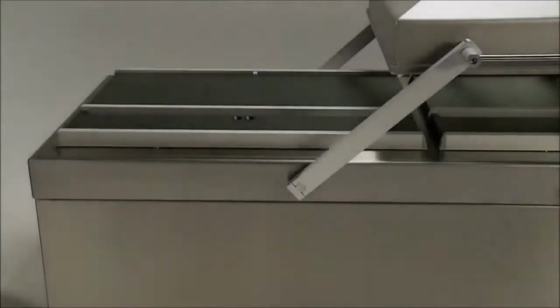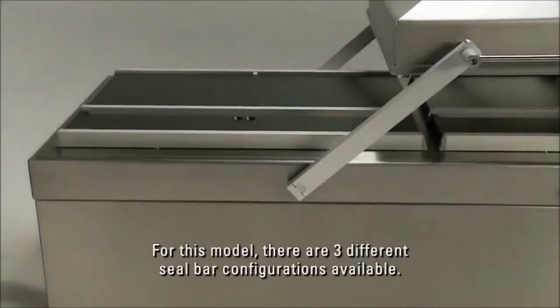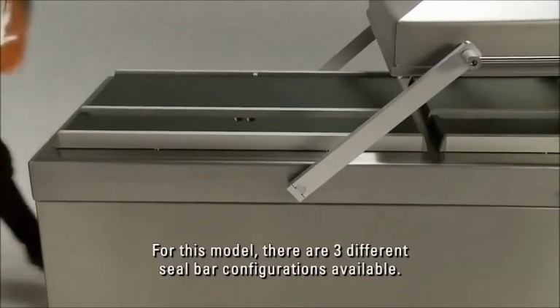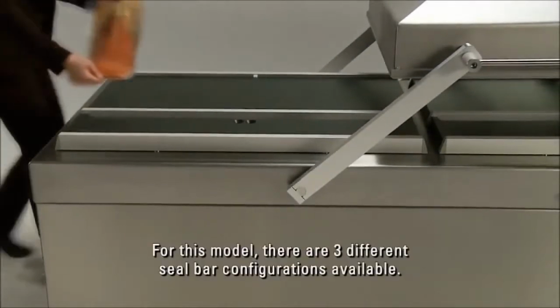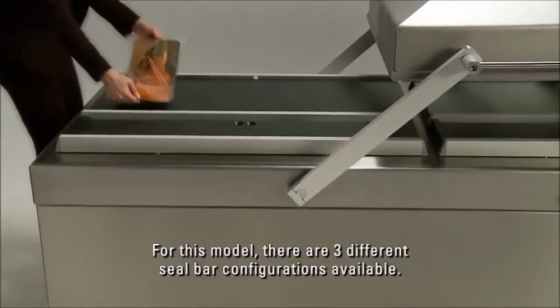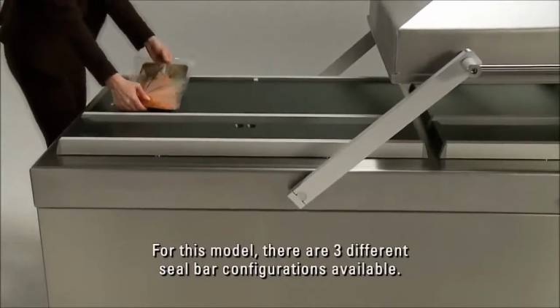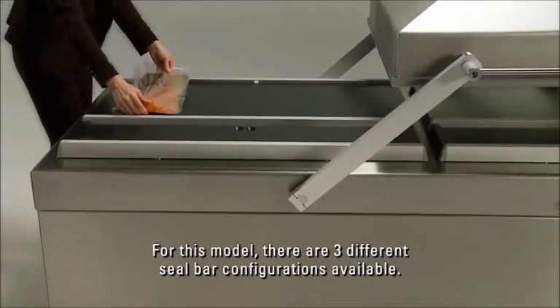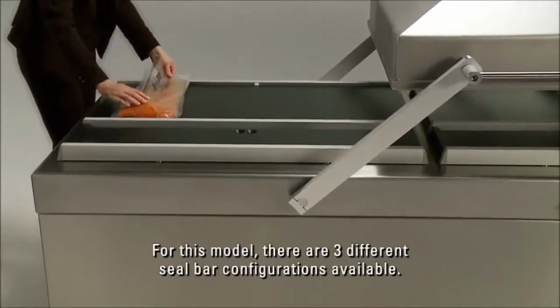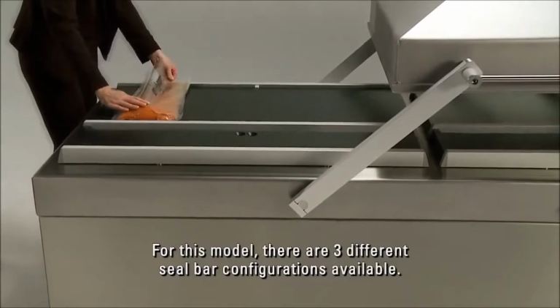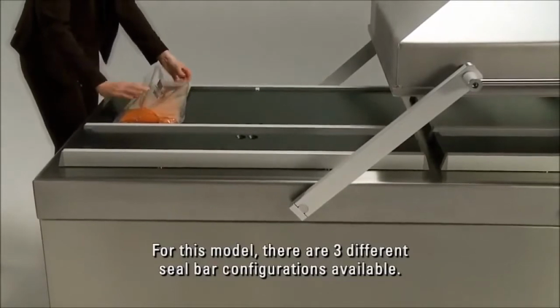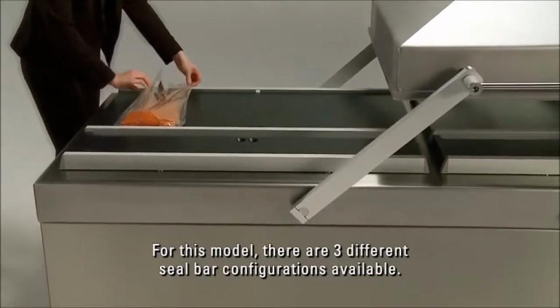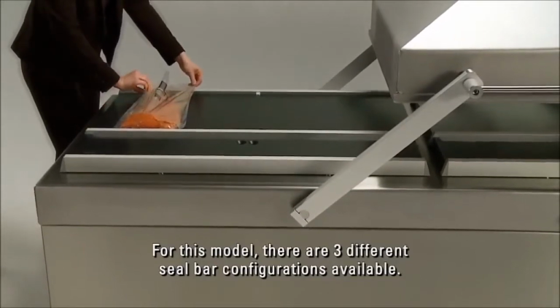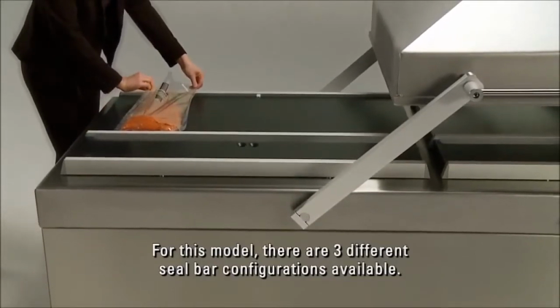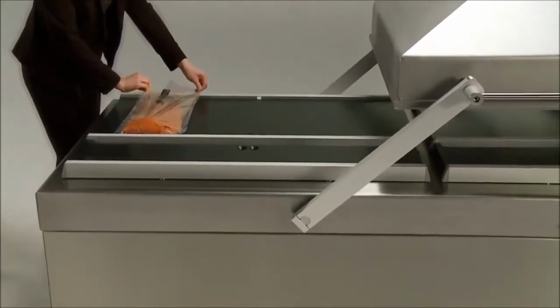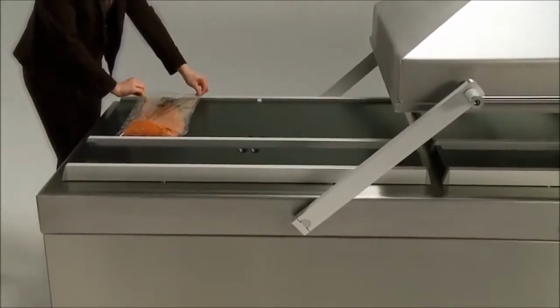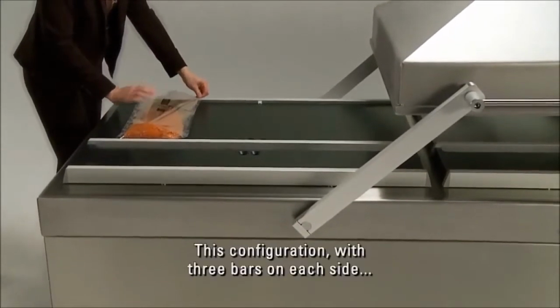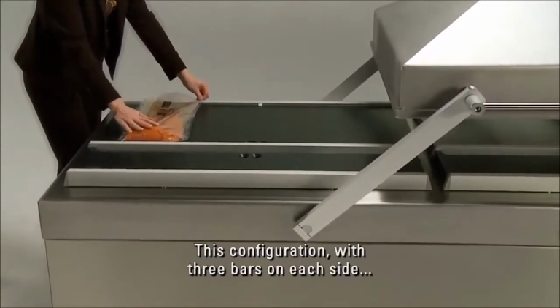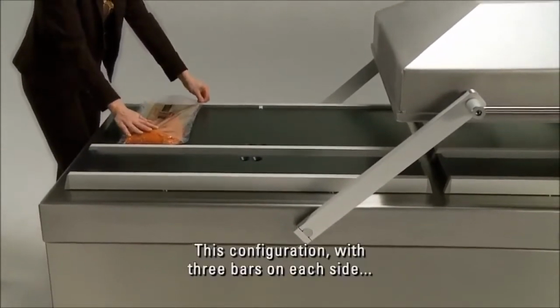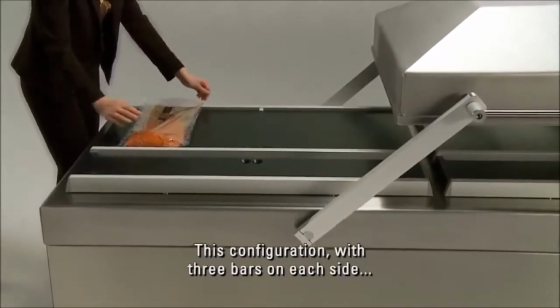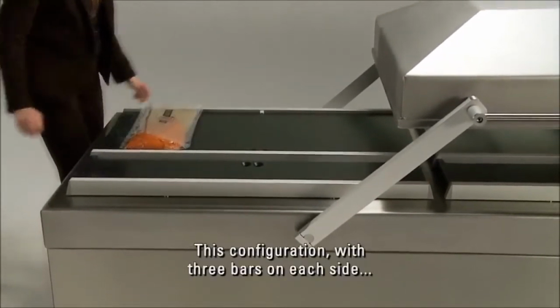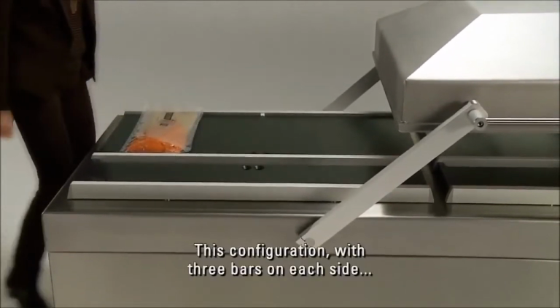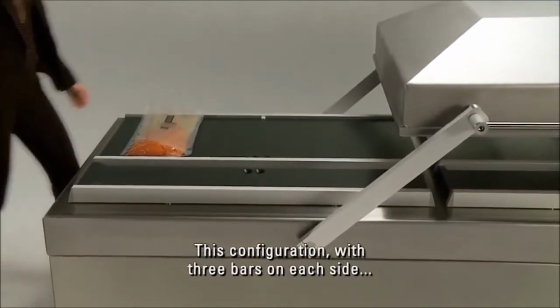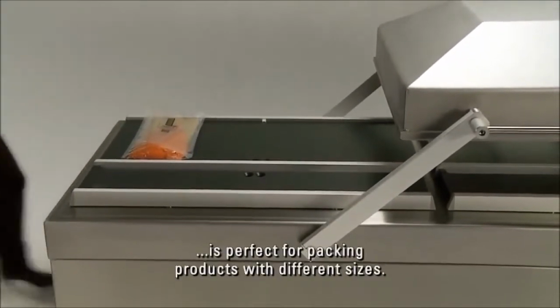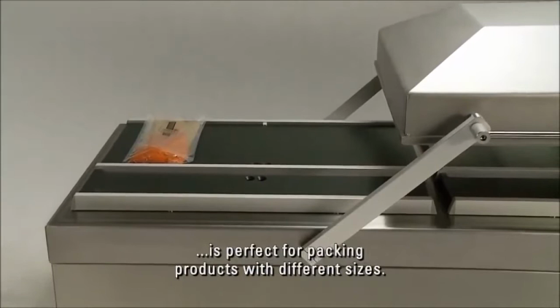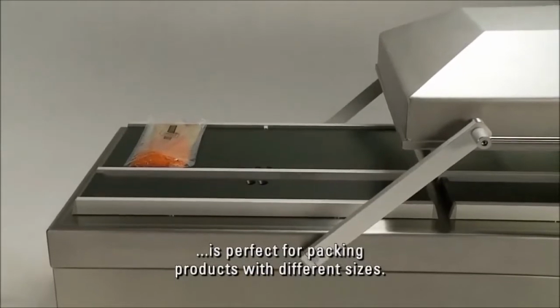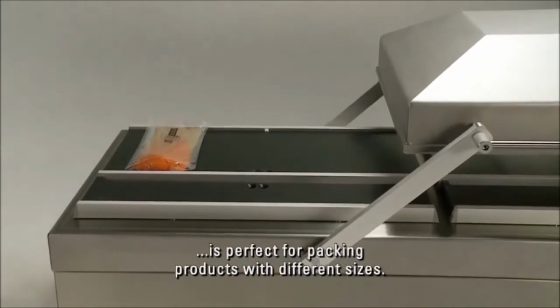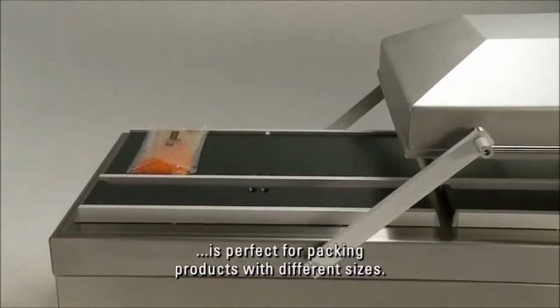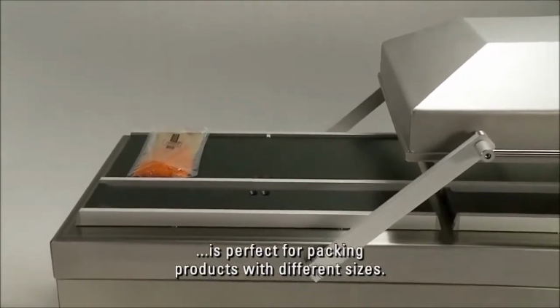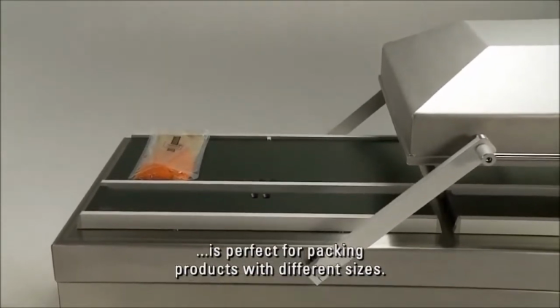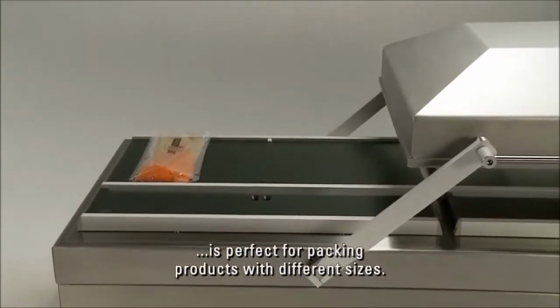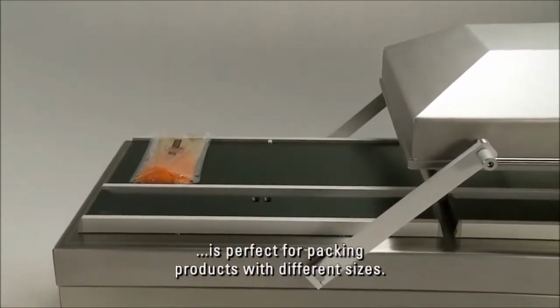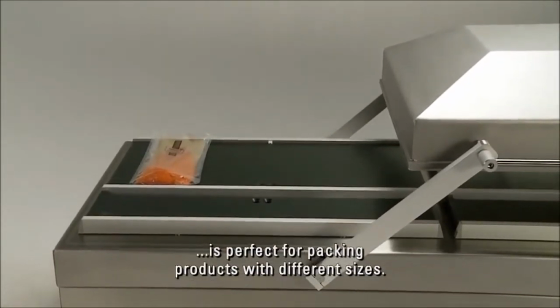For this model, there are three different seal bar configurations available. This configuration with three bars on each side is perfect for packing products with different sizes.